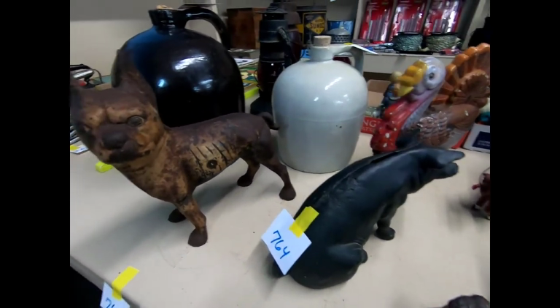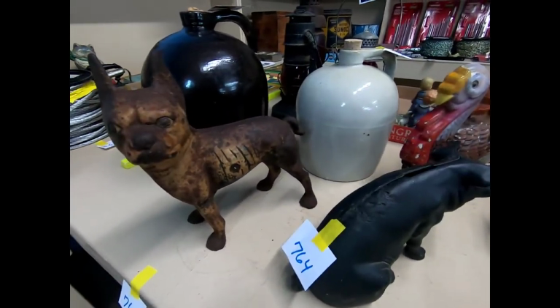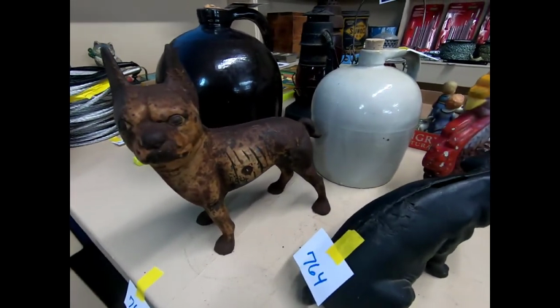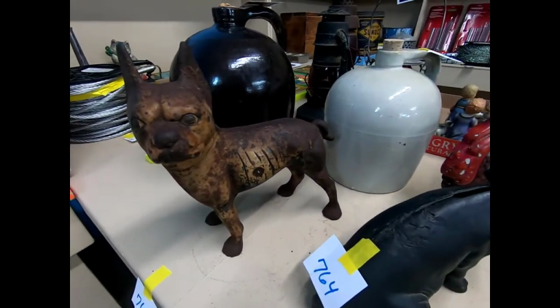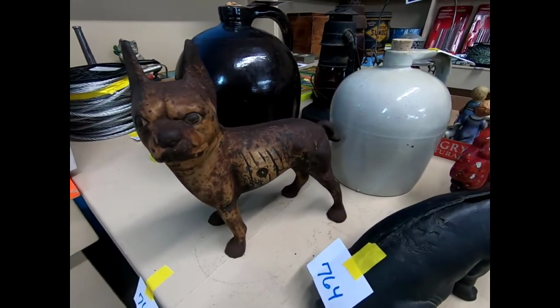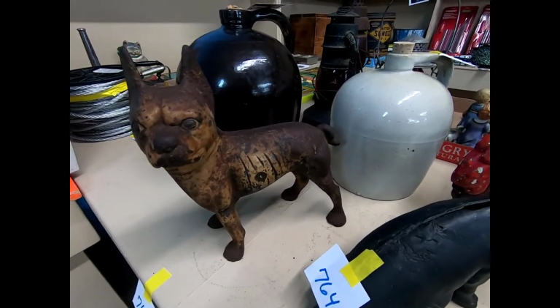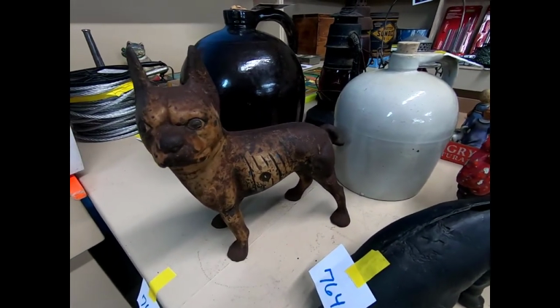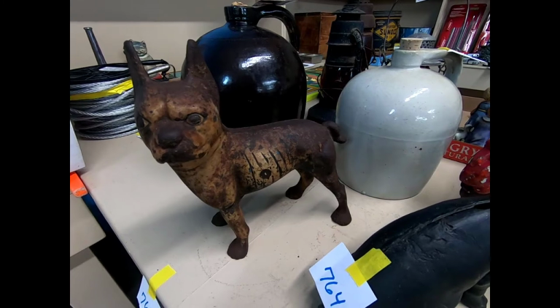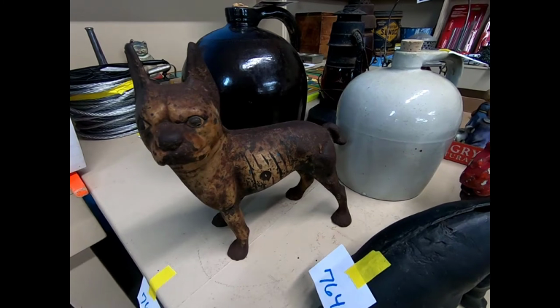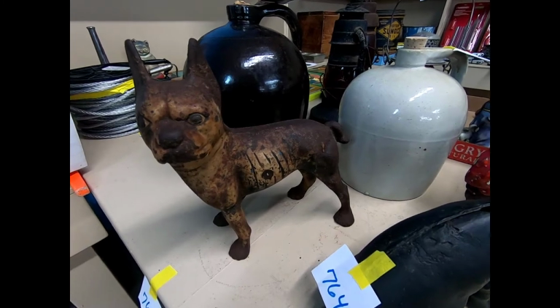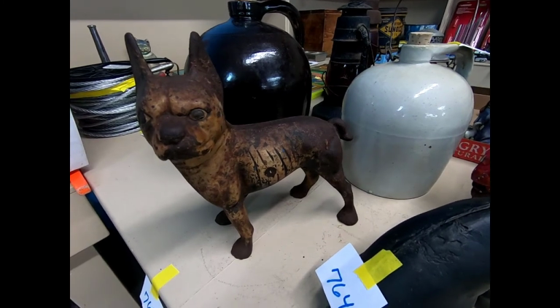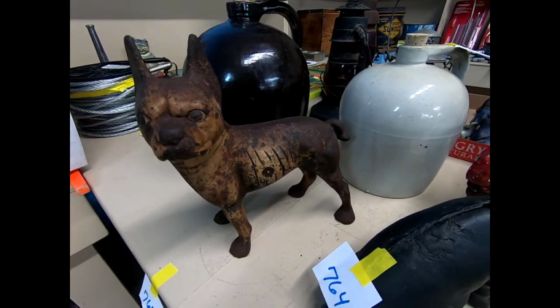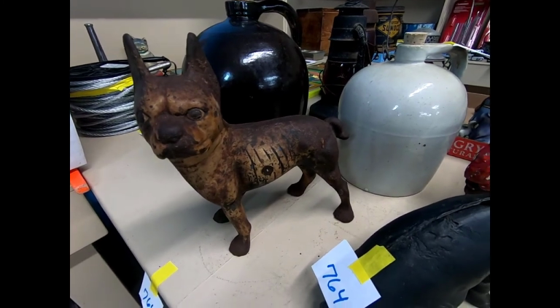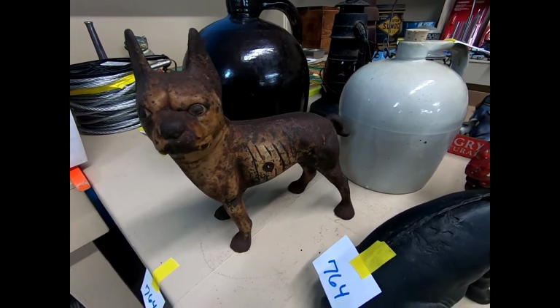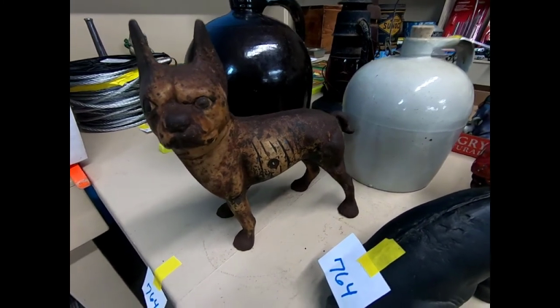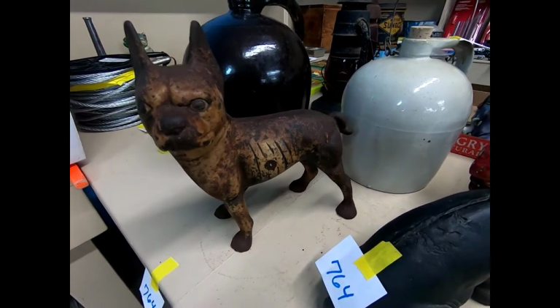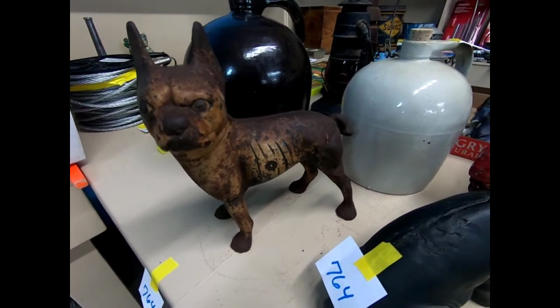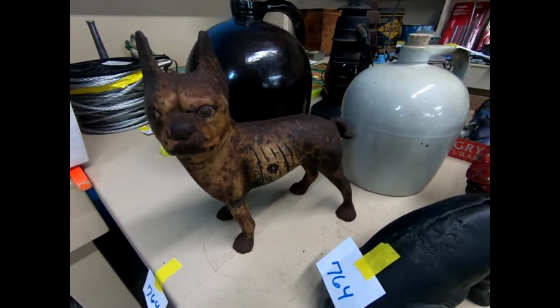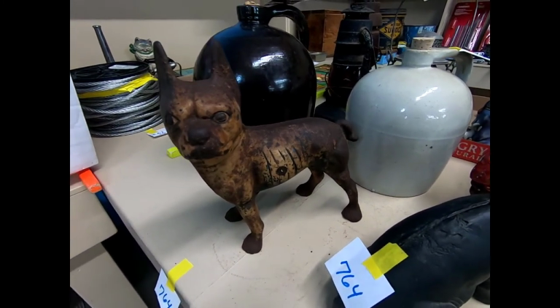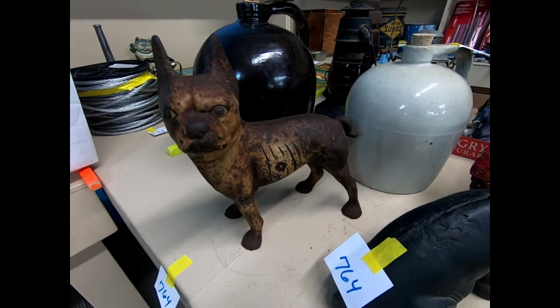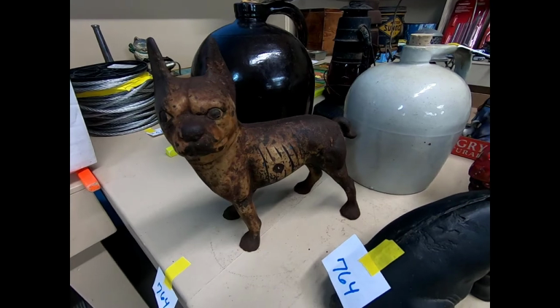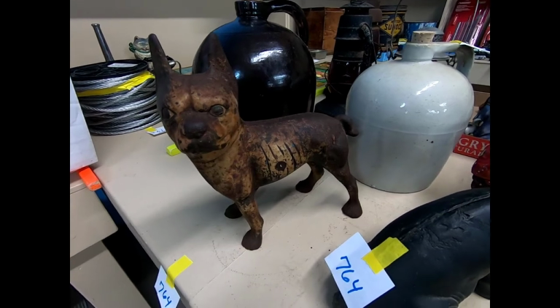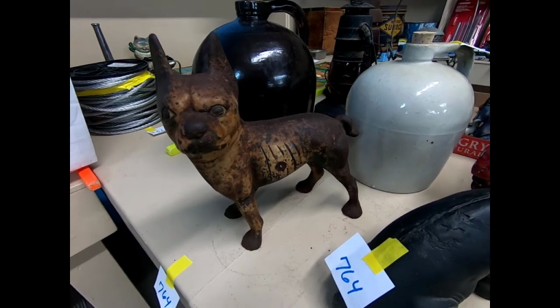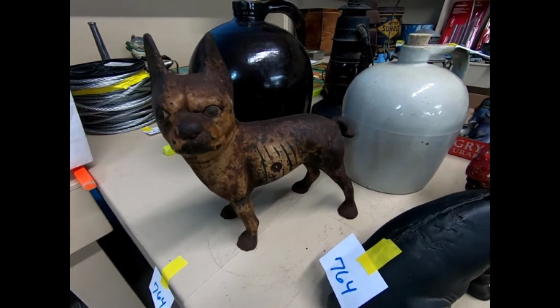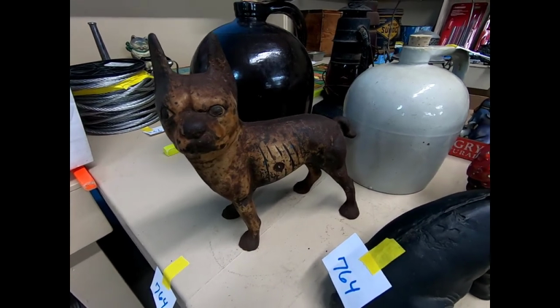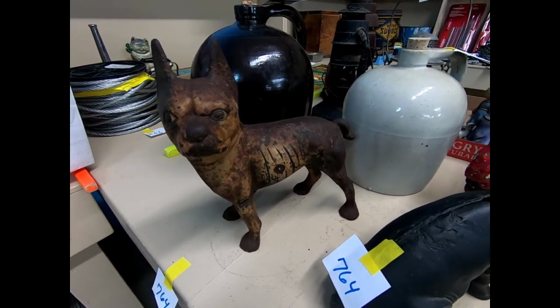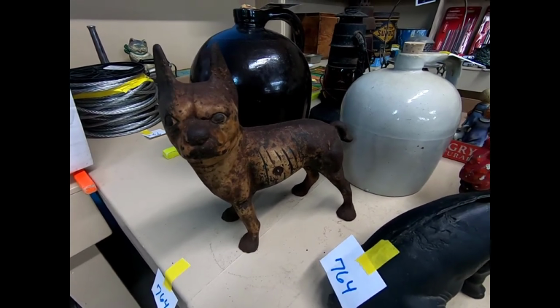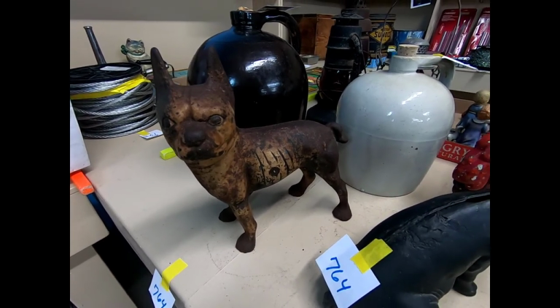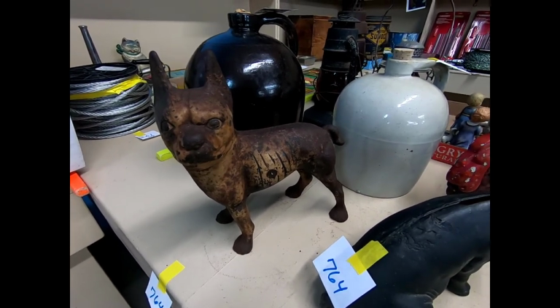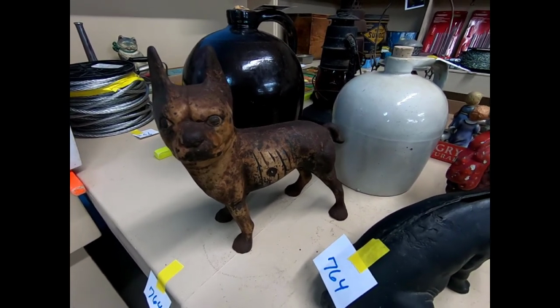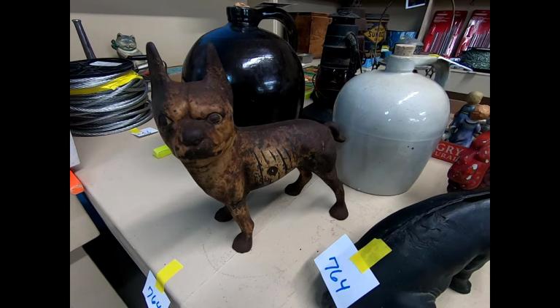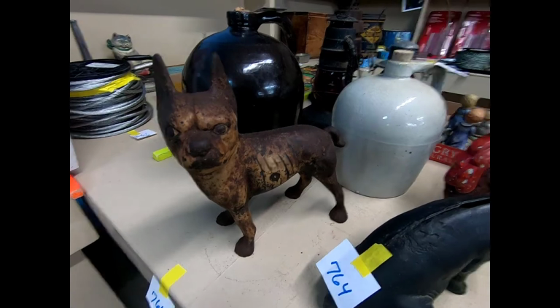This is the monkey bank. This is a Hubley left-facing Boston Terrier cast iron — this thing is worth some money because it was a mistake. There were only very few of these that made it out of the line, and a lot of them were destroyed.